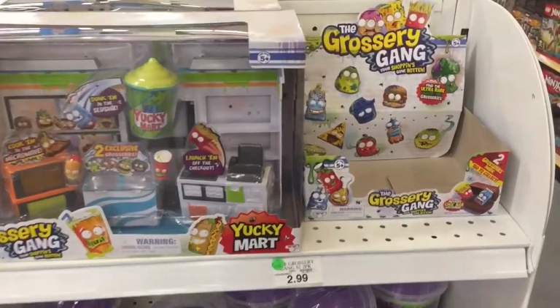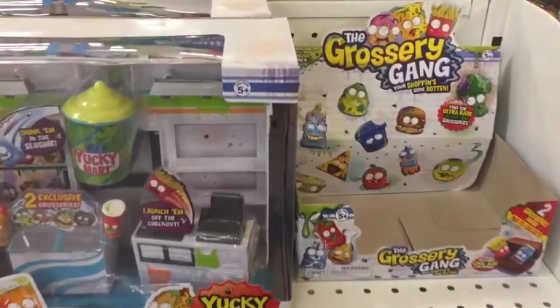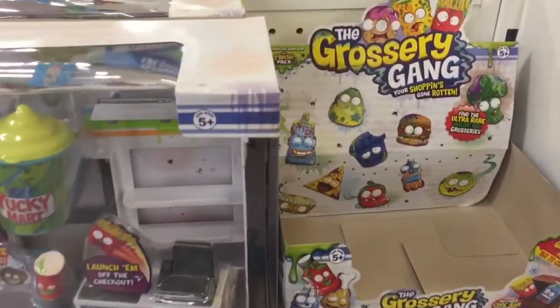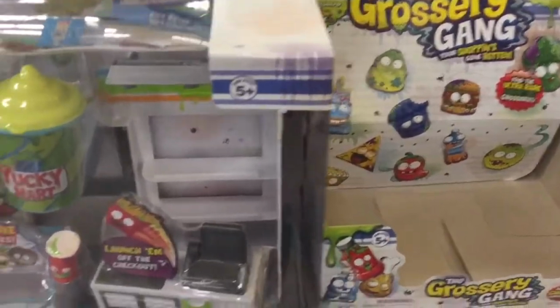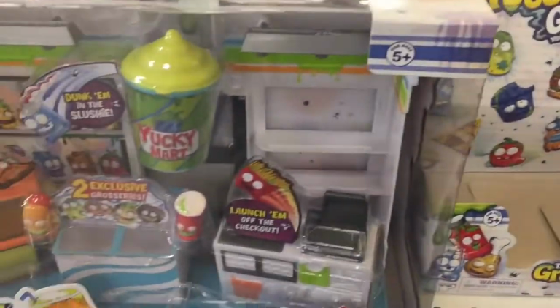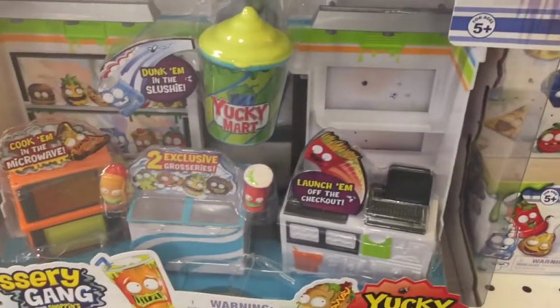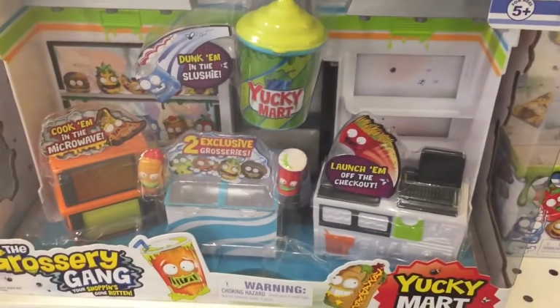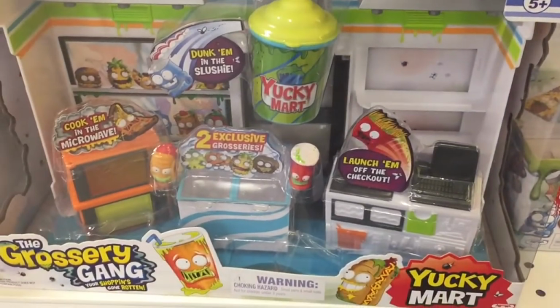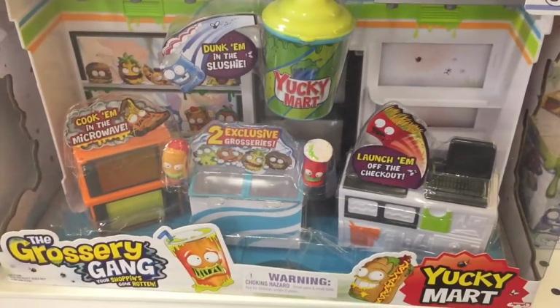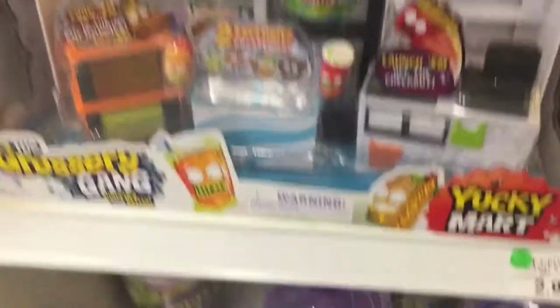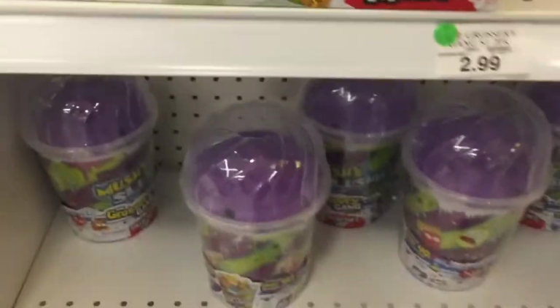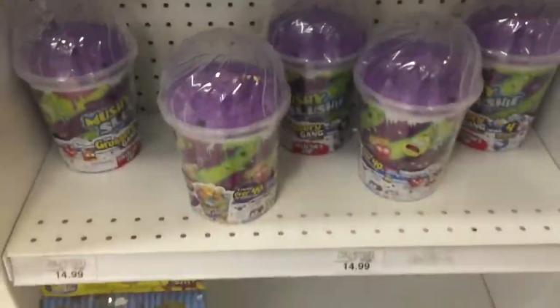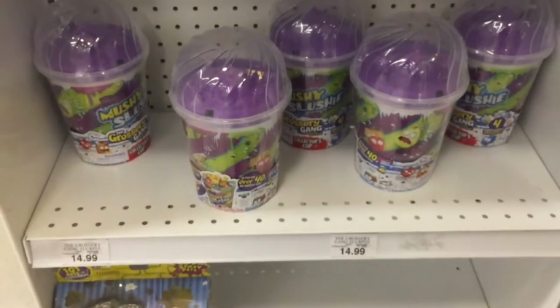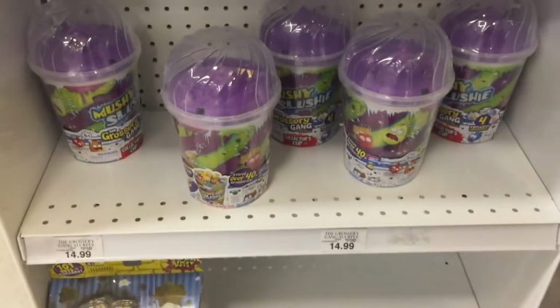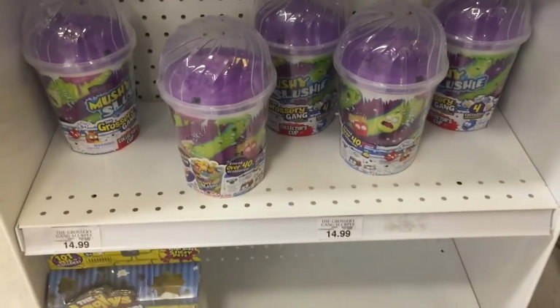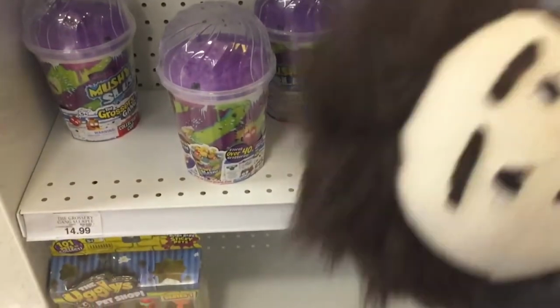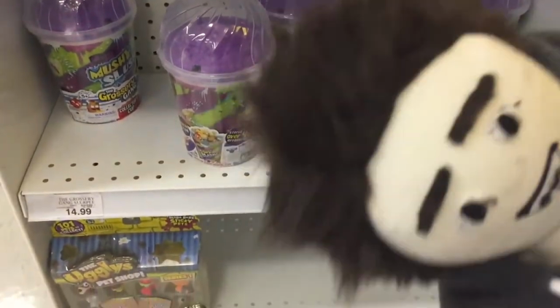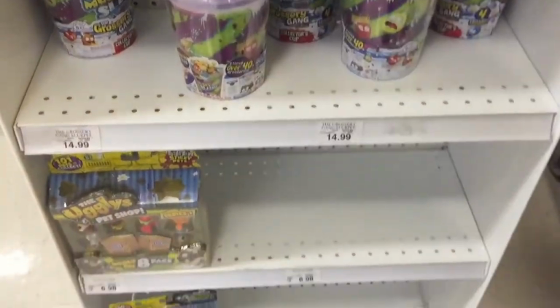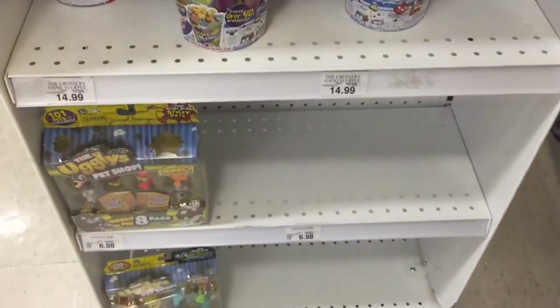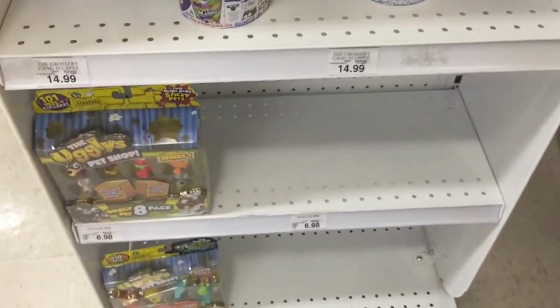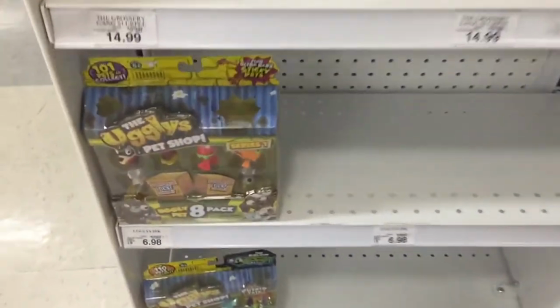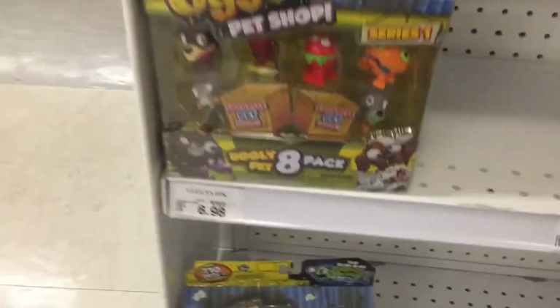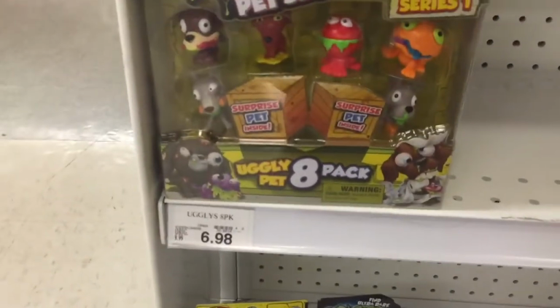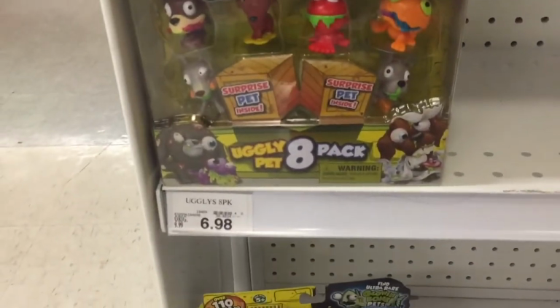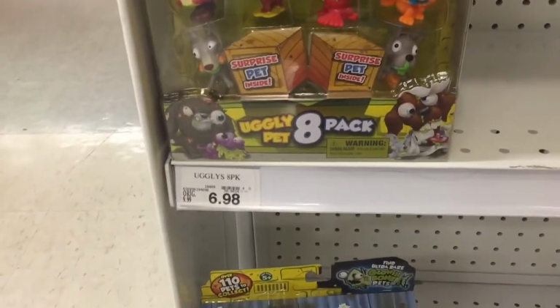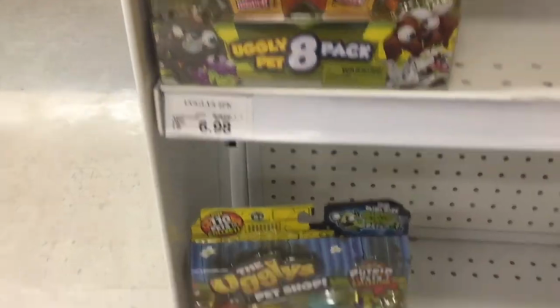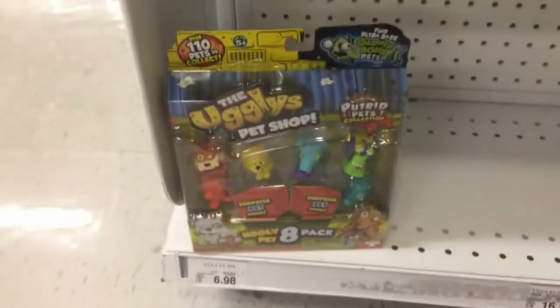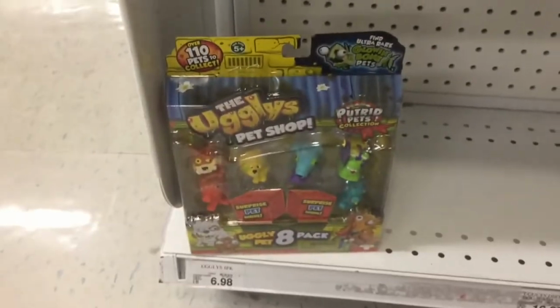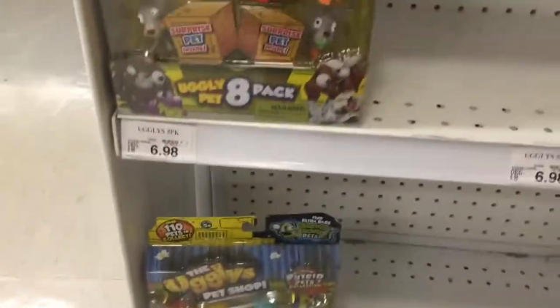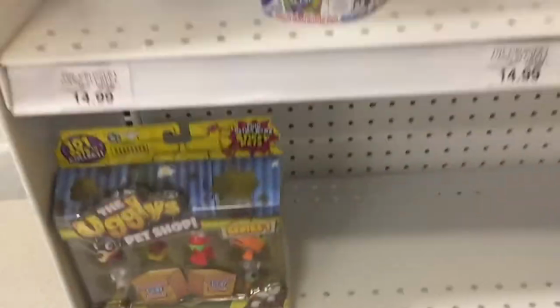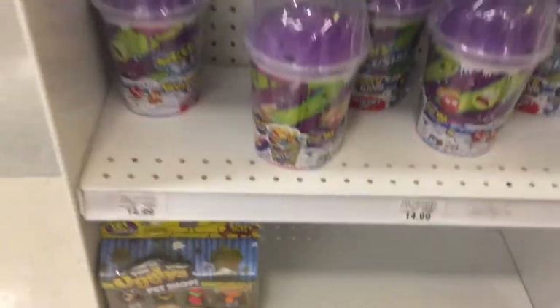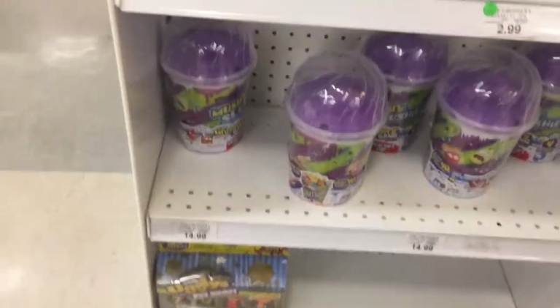Grocery Gang! Look at the cool play sets — the Slurpee, gross! The Ugly Pet Shop — not a lot of them here.